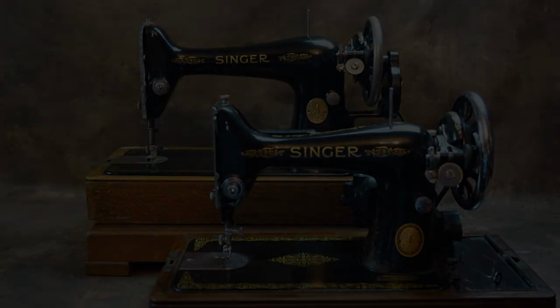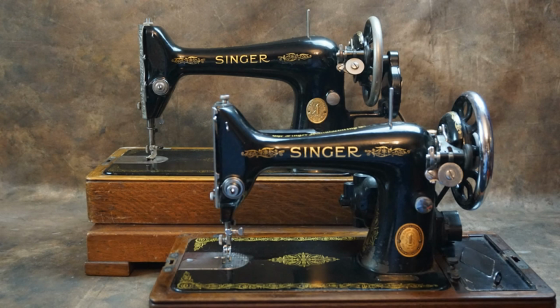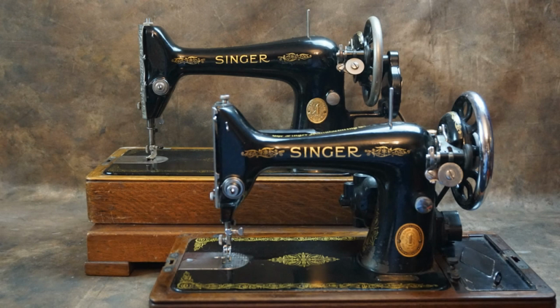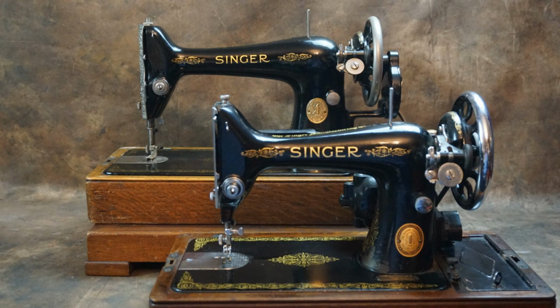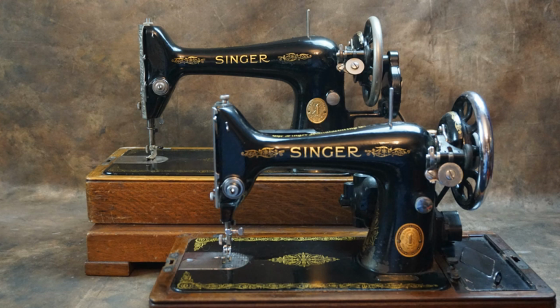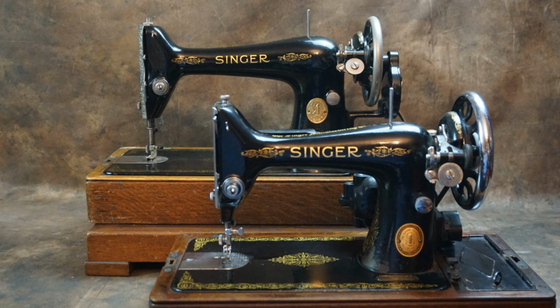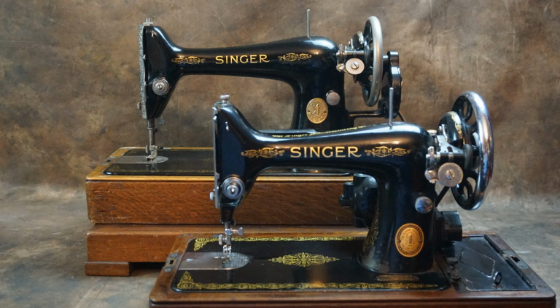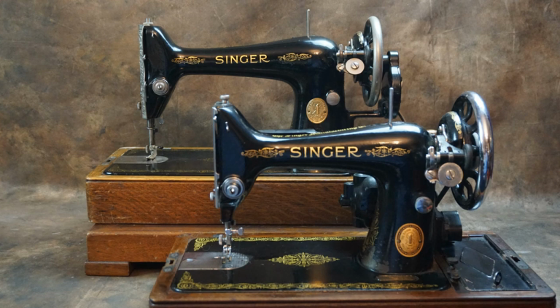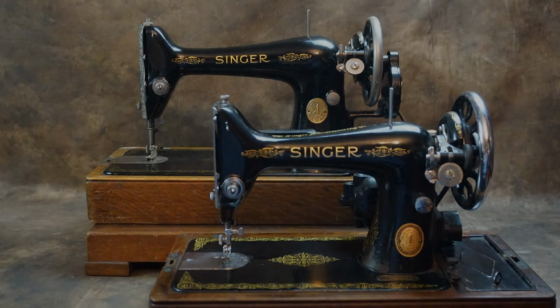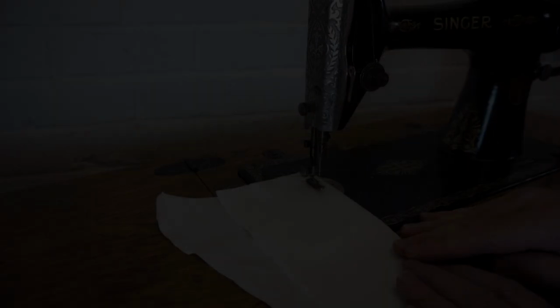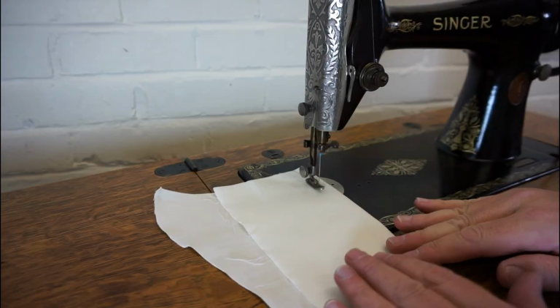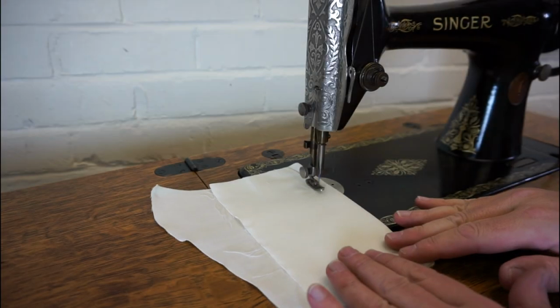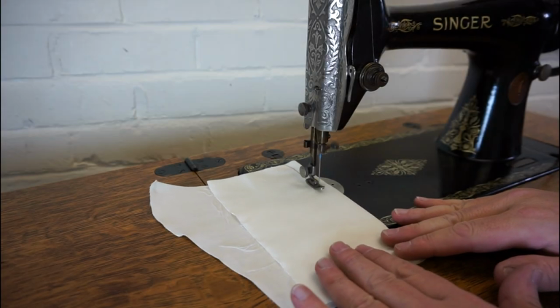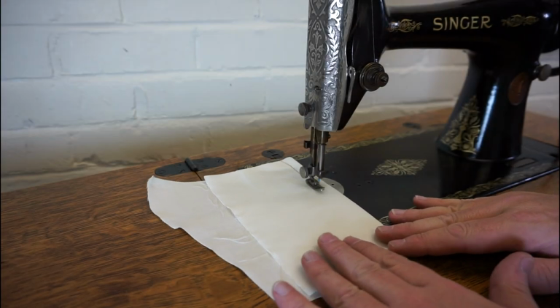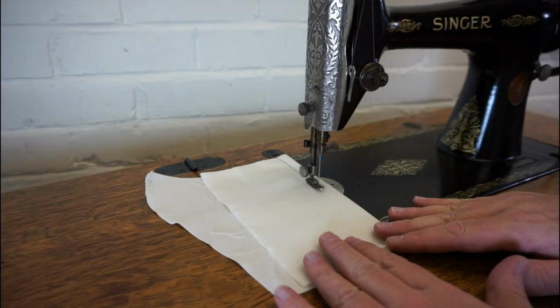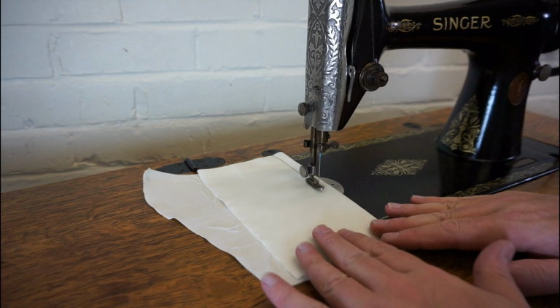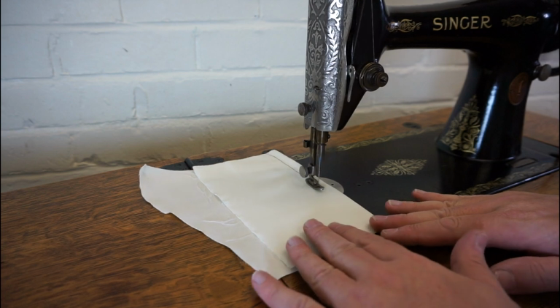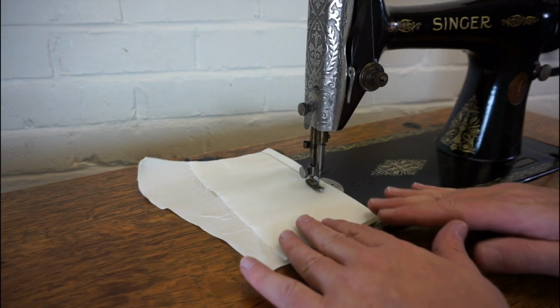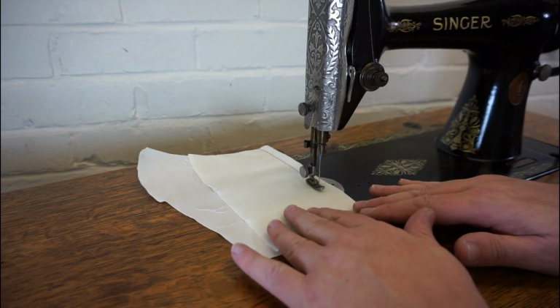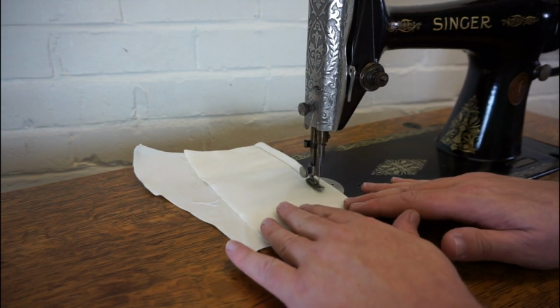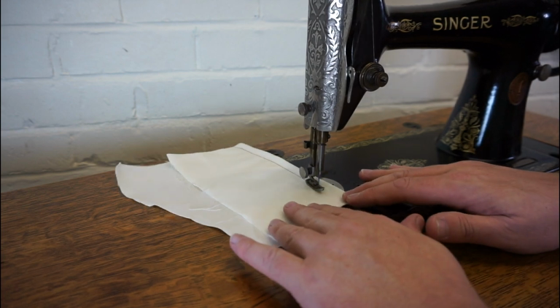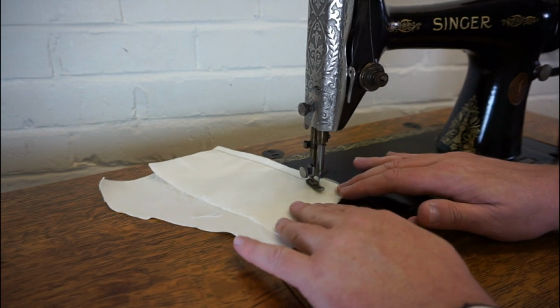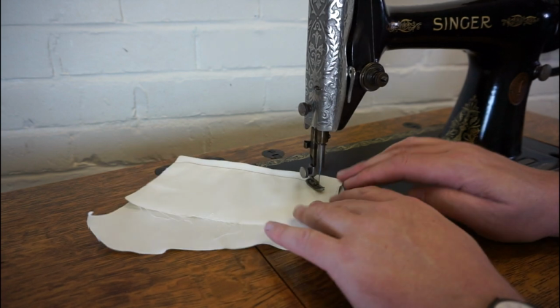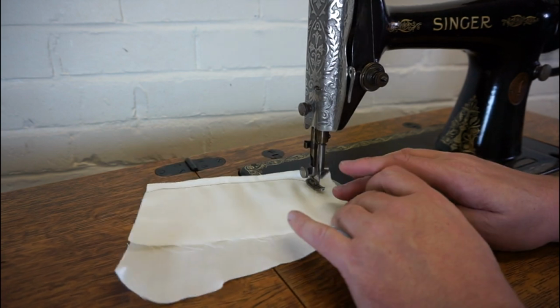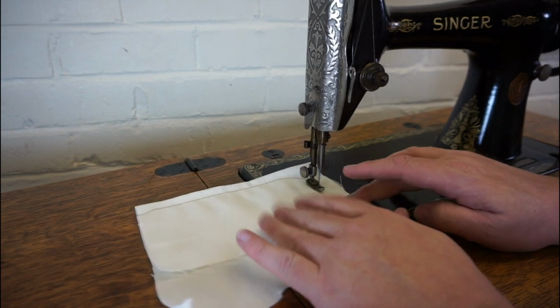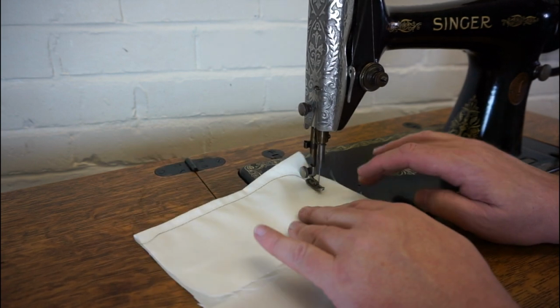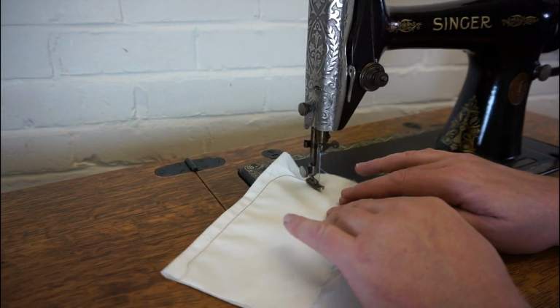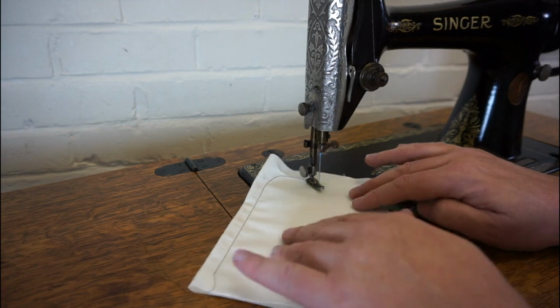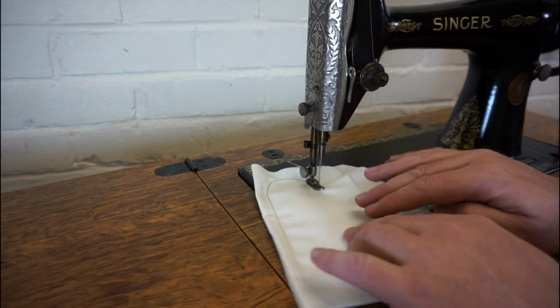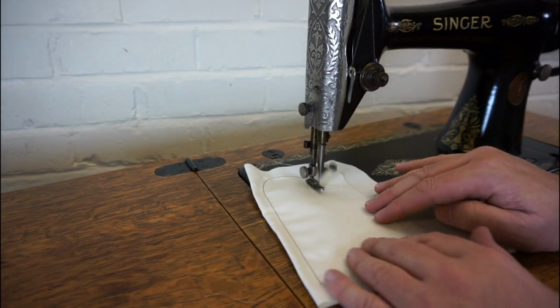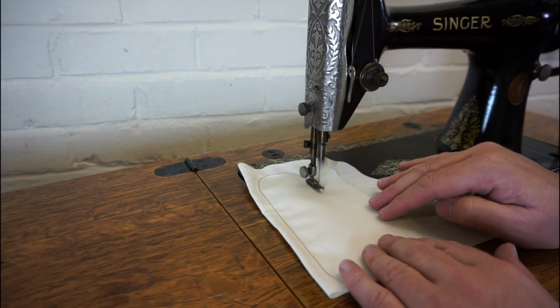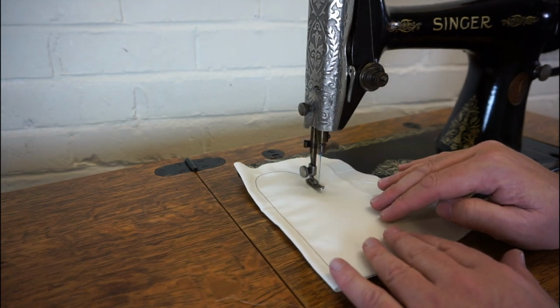Either way they're both great sewing machines. I hope you've found this video to be useful — if you have please give it a like, and if you haven't already please subscribe and hit the bell icon to be notified of my future videos.